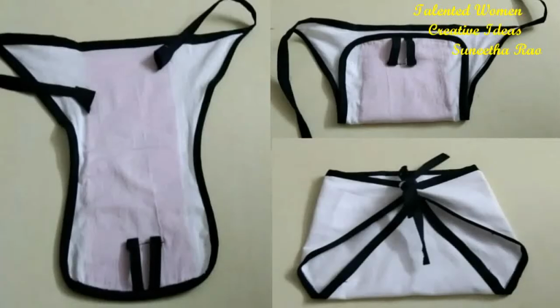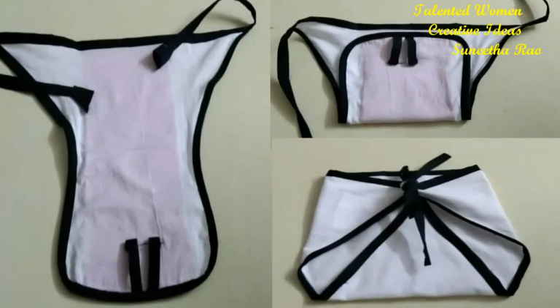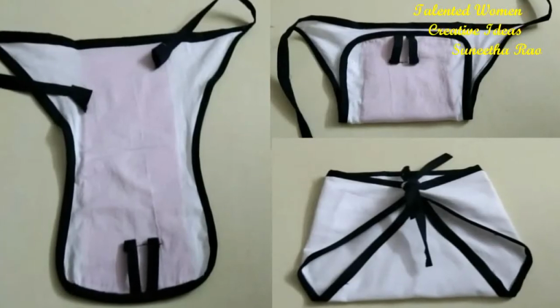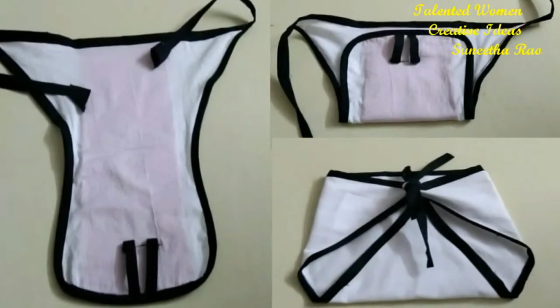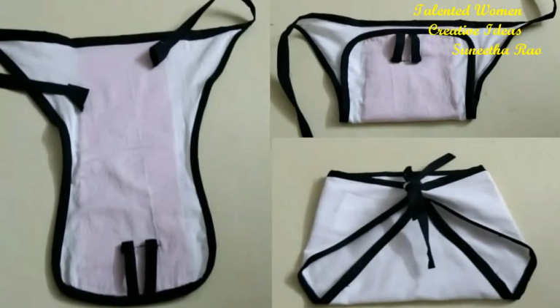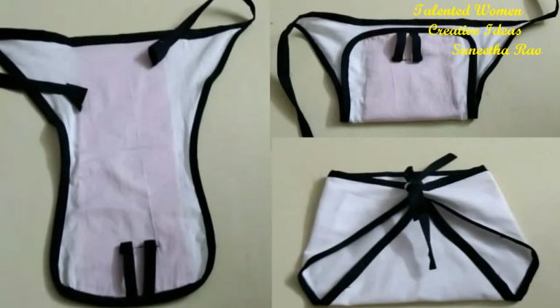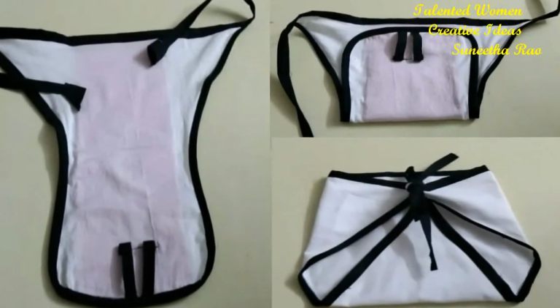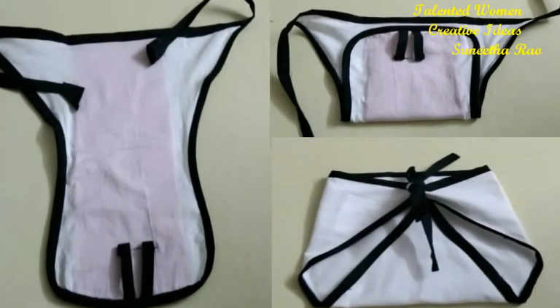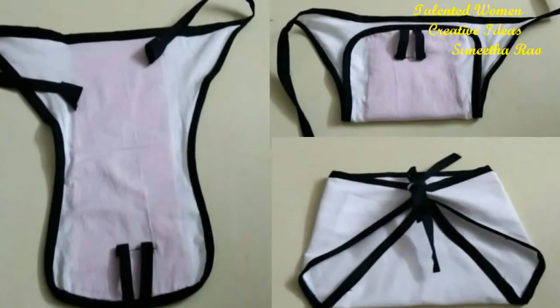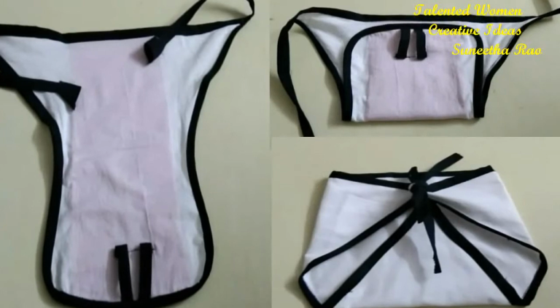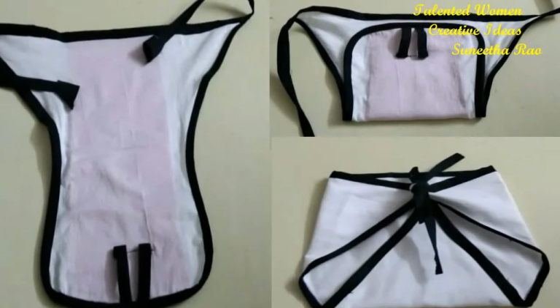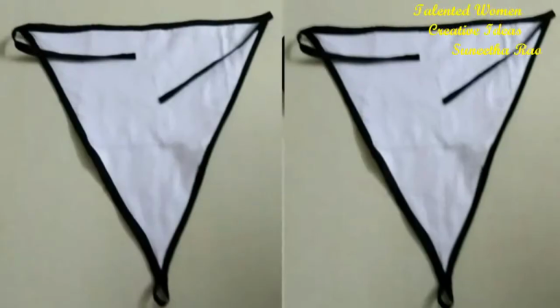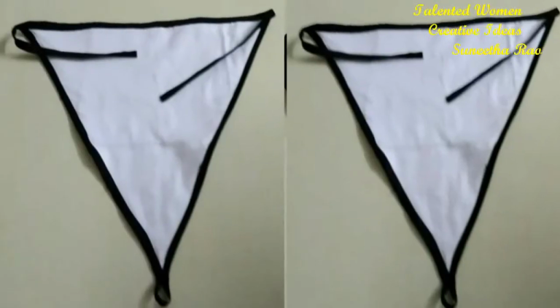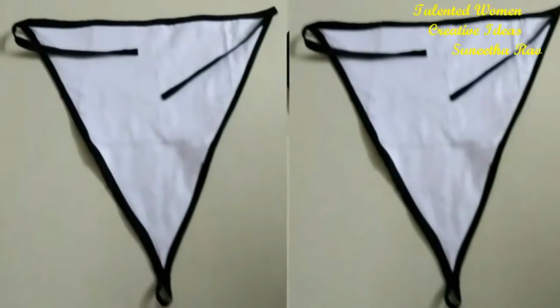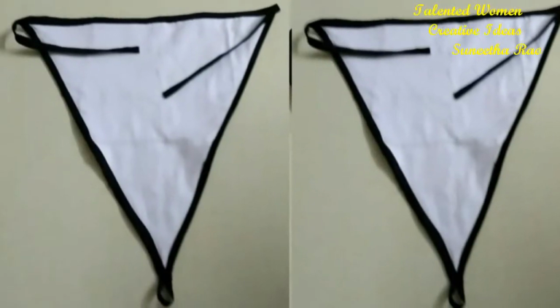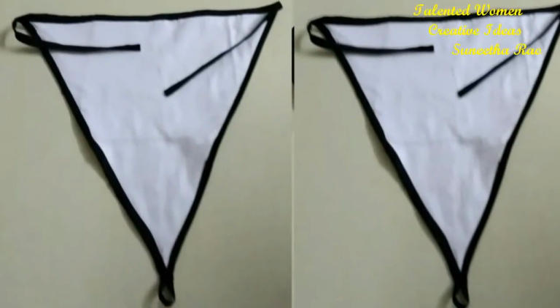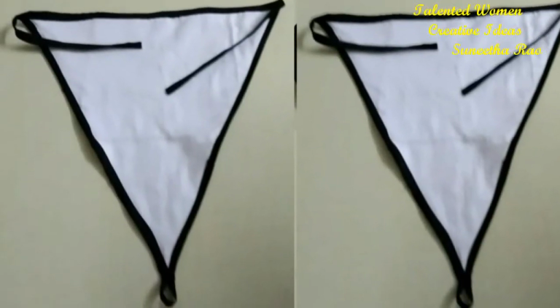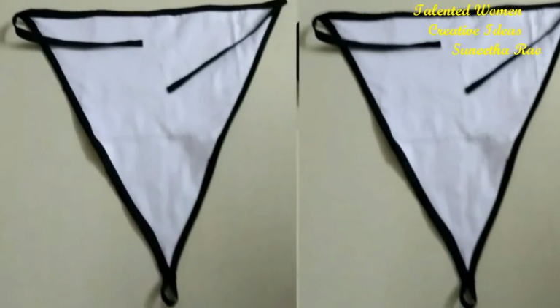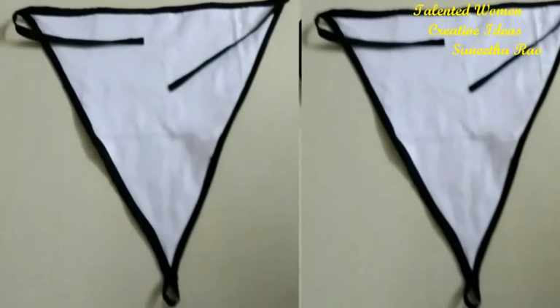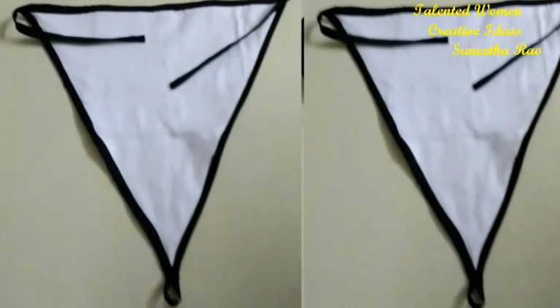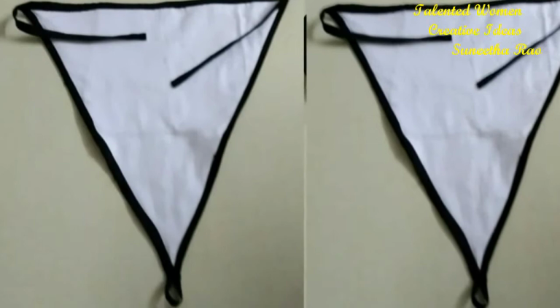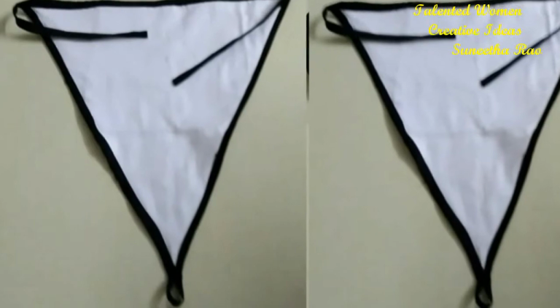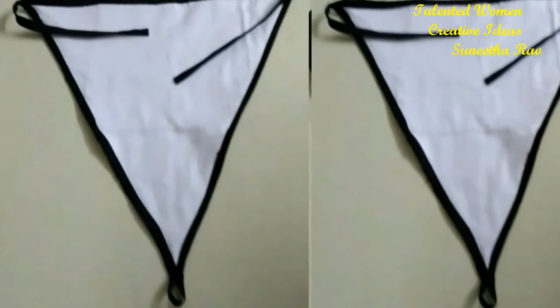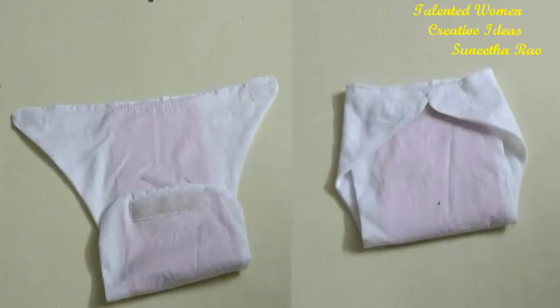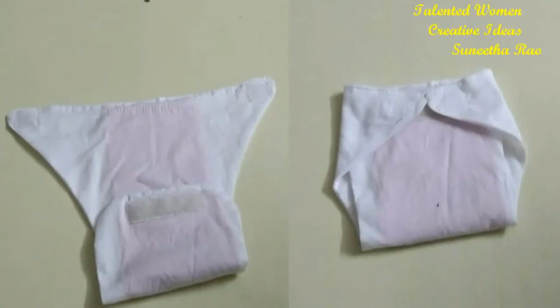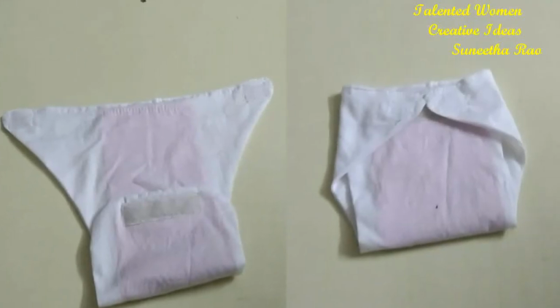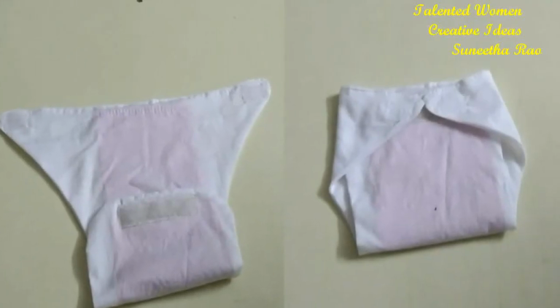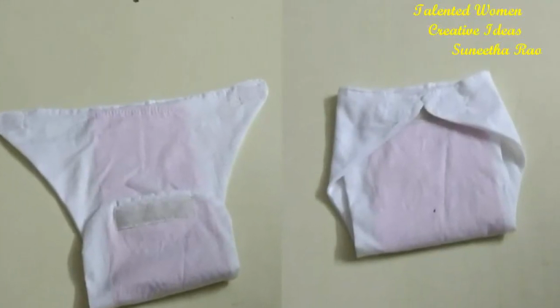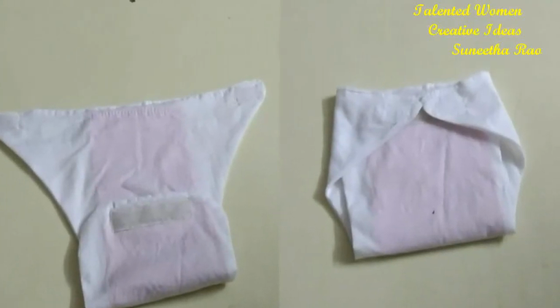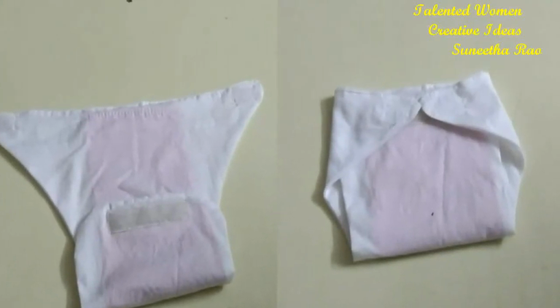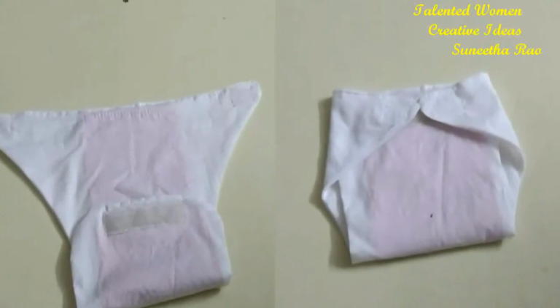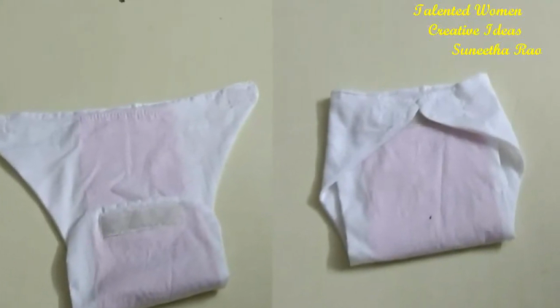Hello friends, welcome to my channel. Today I'm going to show you how to make baby nappies or baby cloth diapers at home in a simple way. I'm going to show you three types. Let's start.